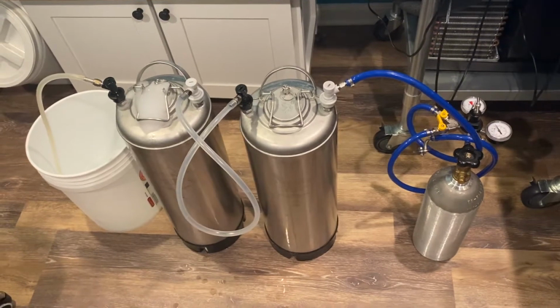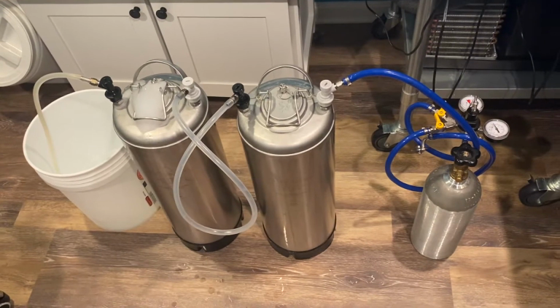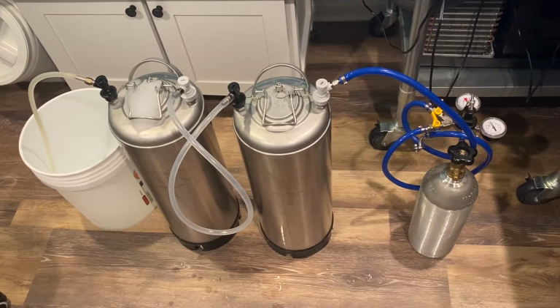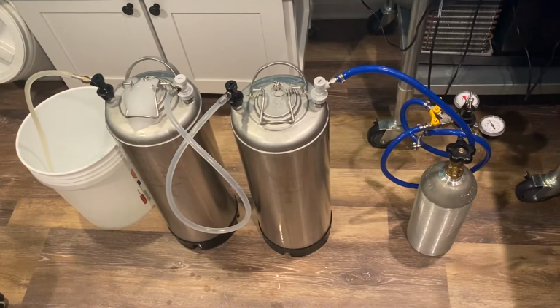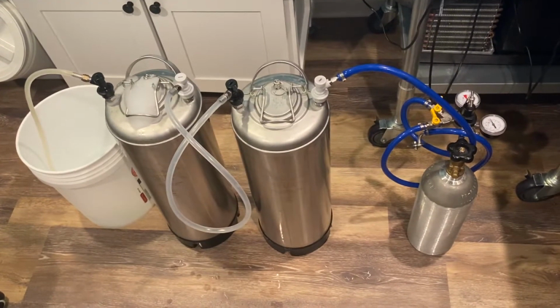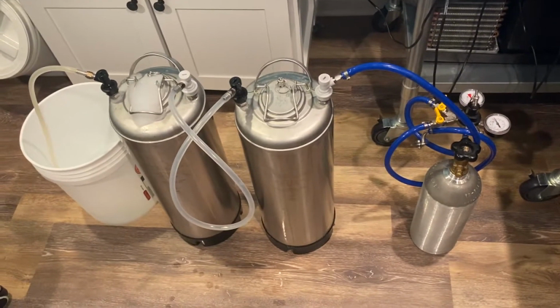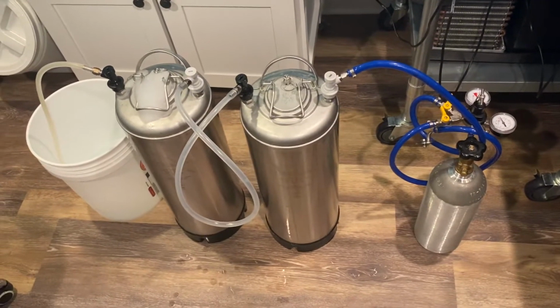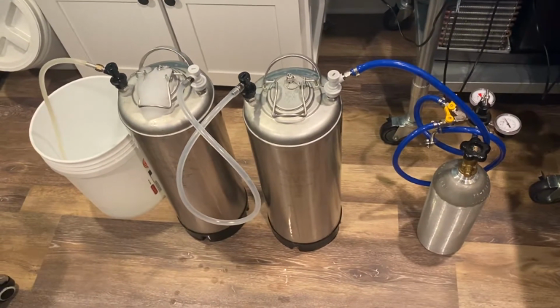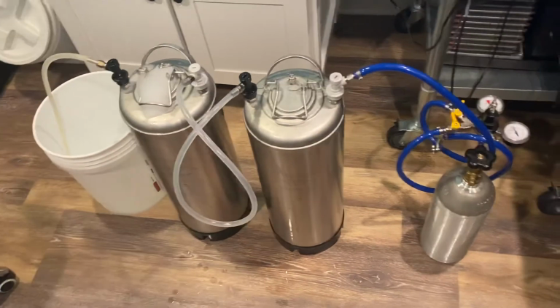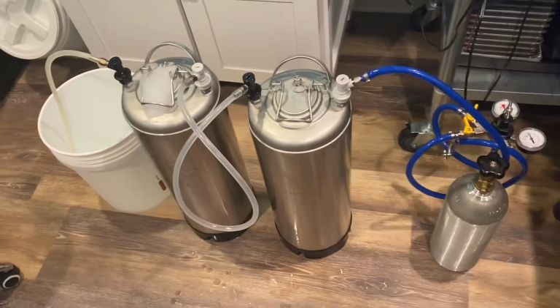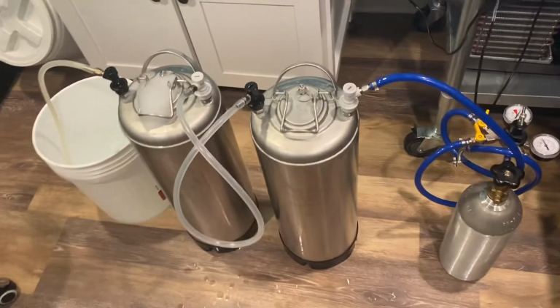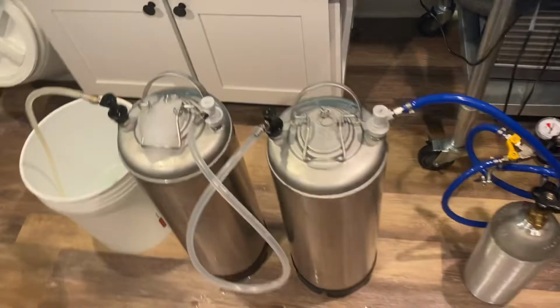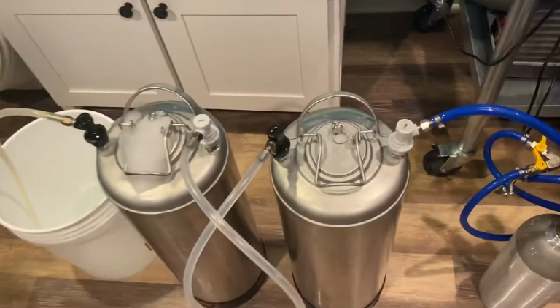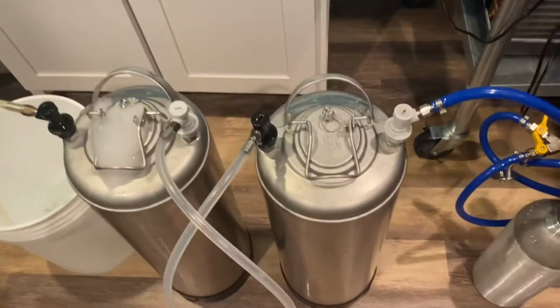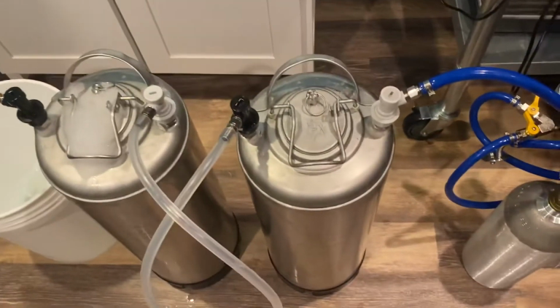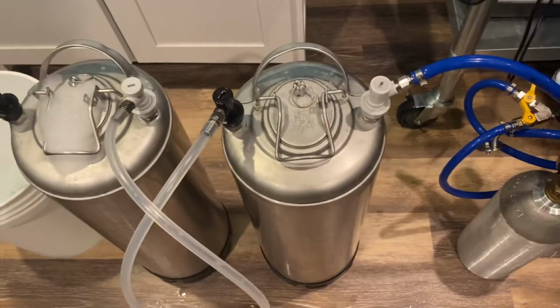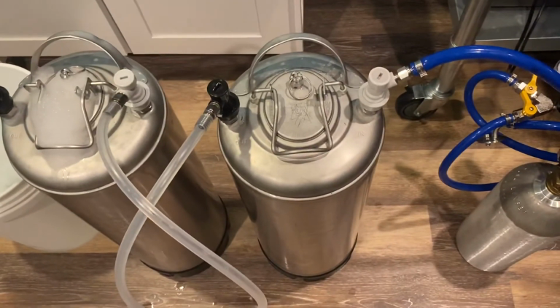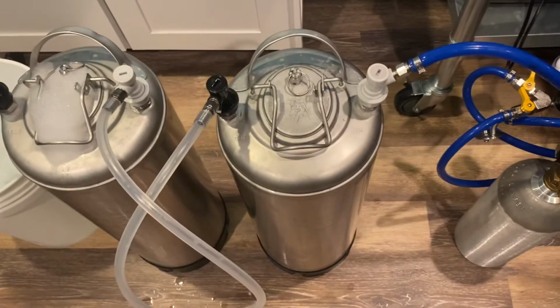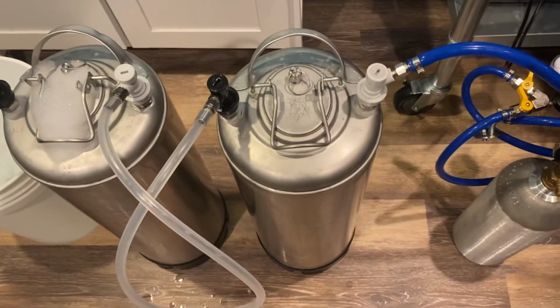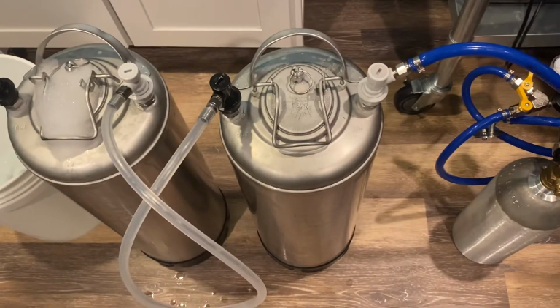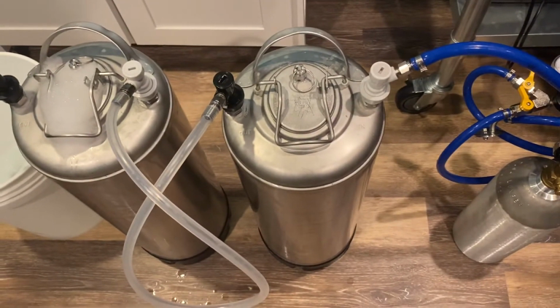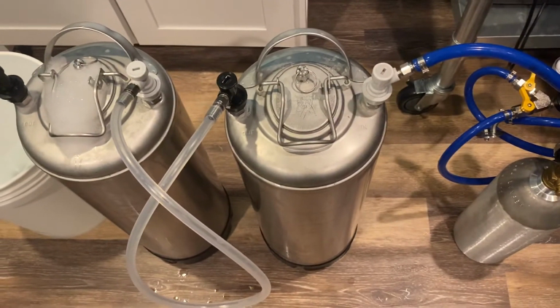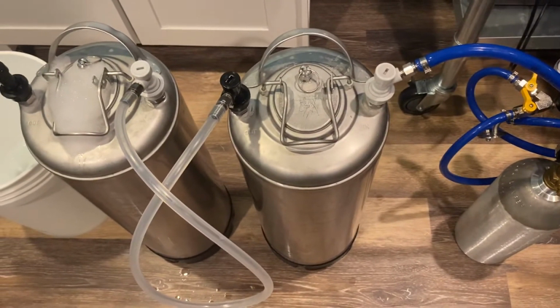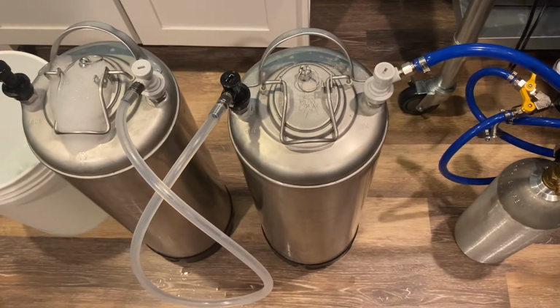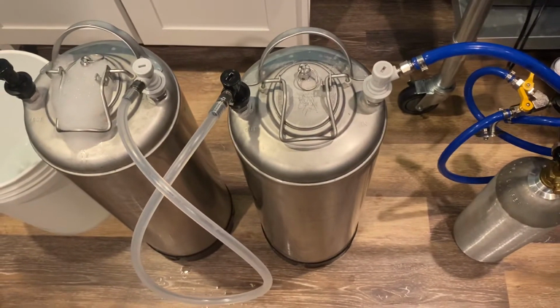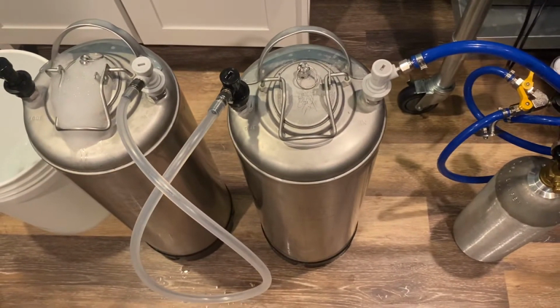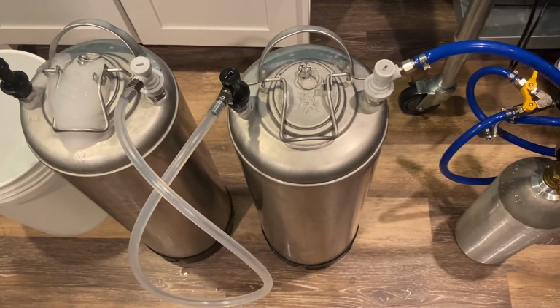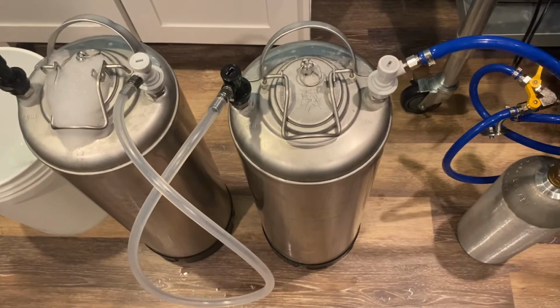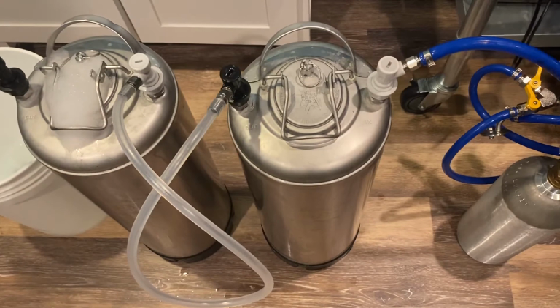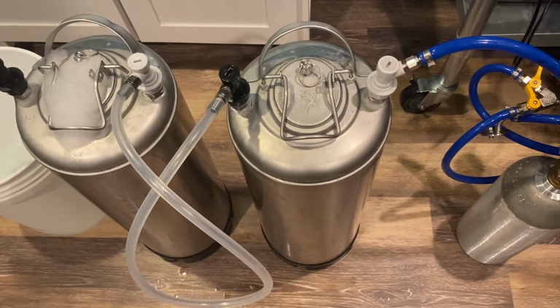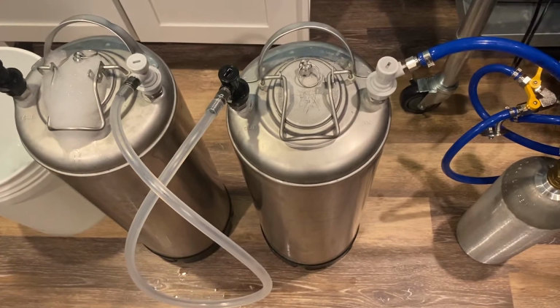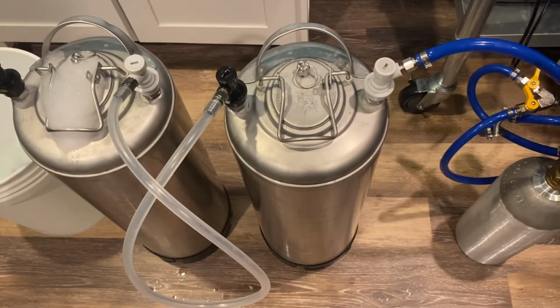I wanted to show you how I purge kegs. I took the first one here and completely filled it with Star San solution all the way up to the very top until it's overflowing.